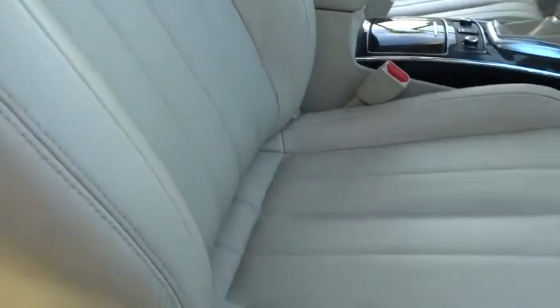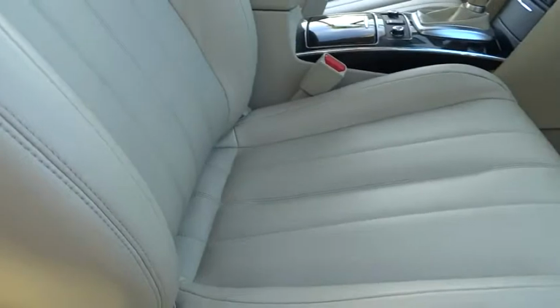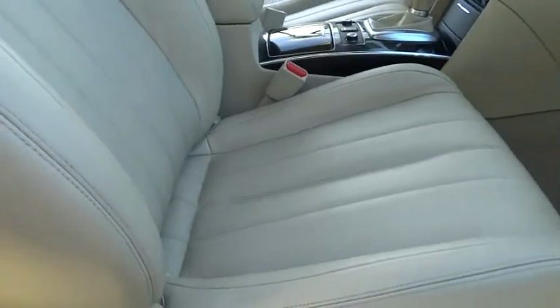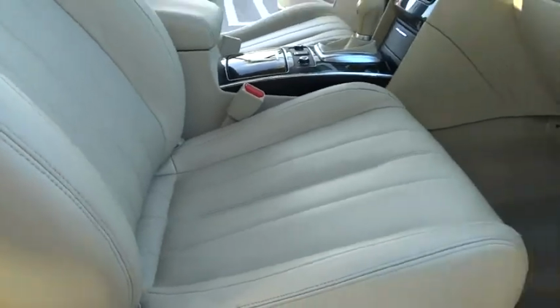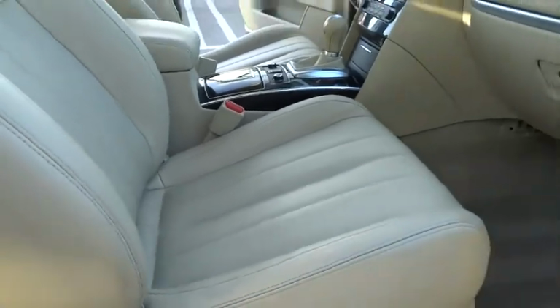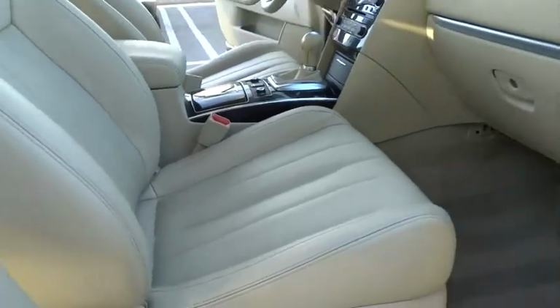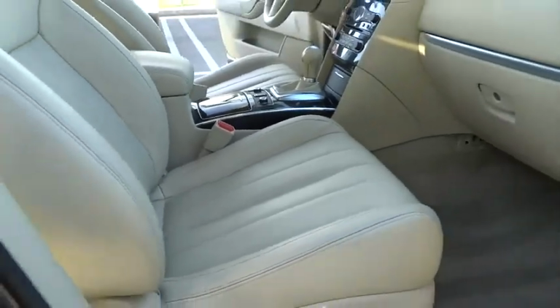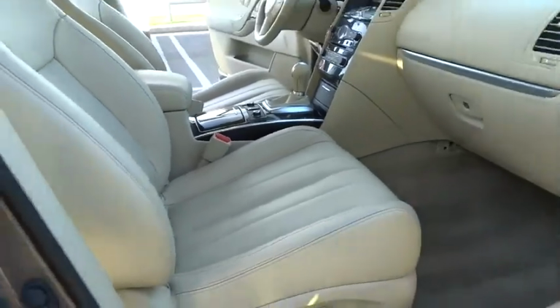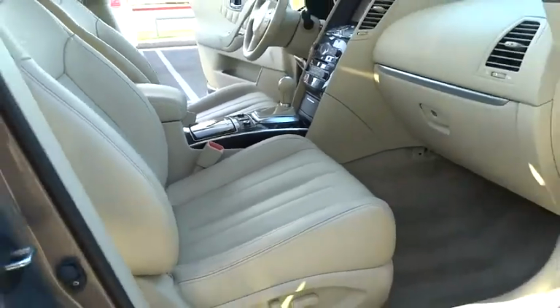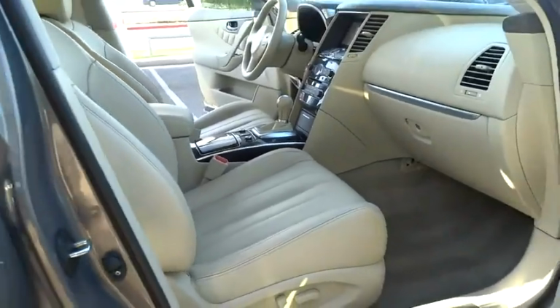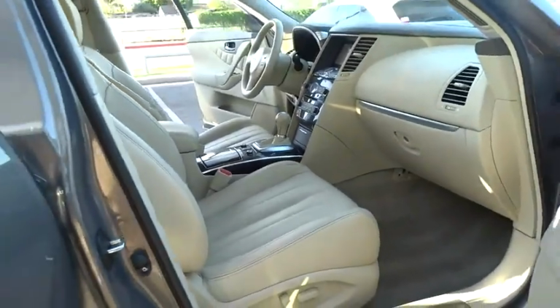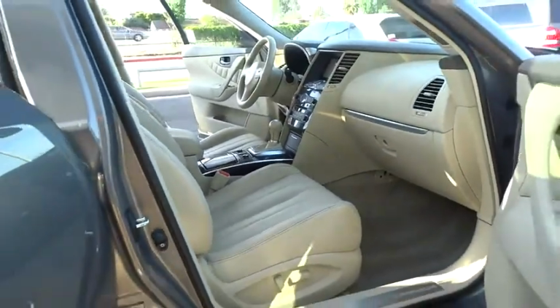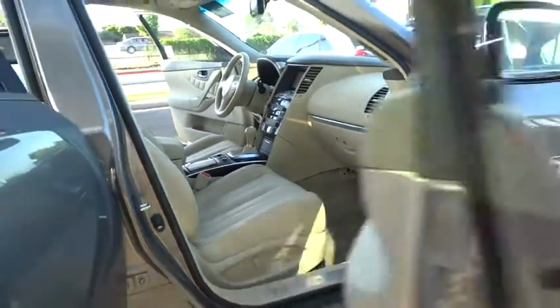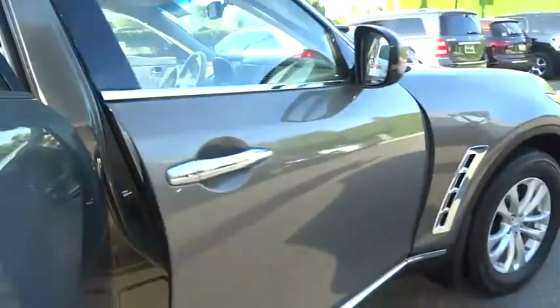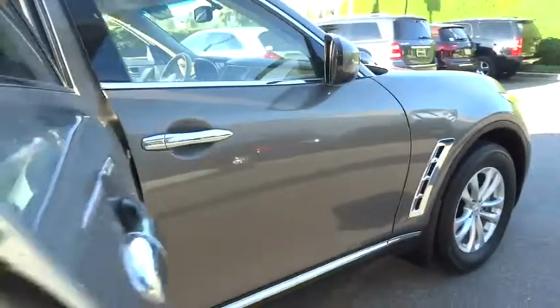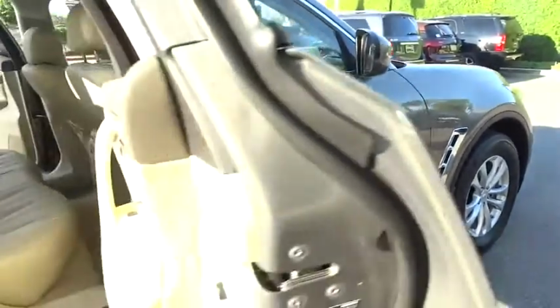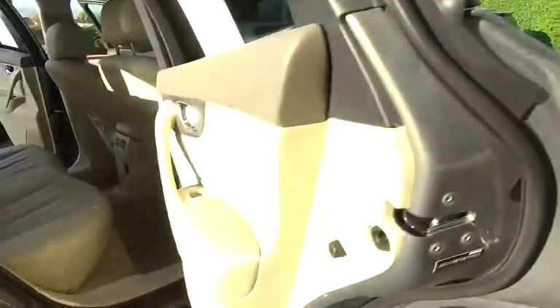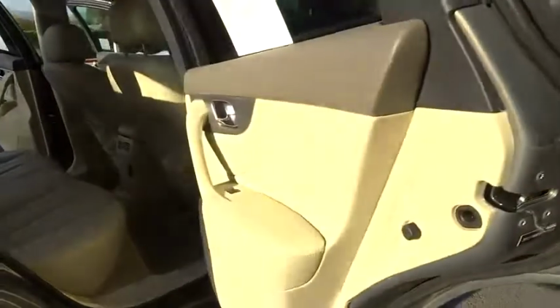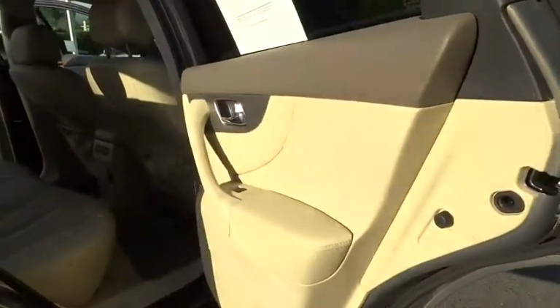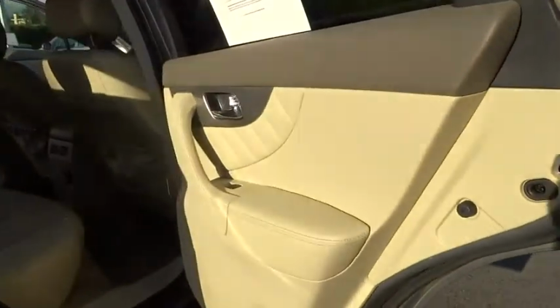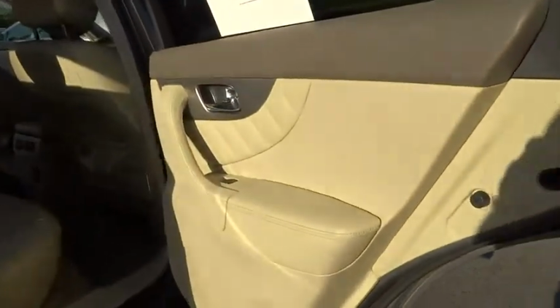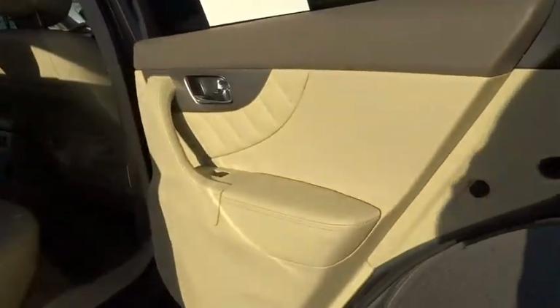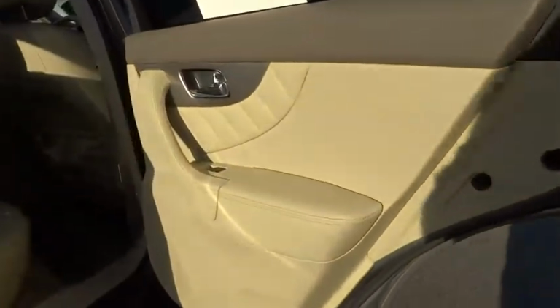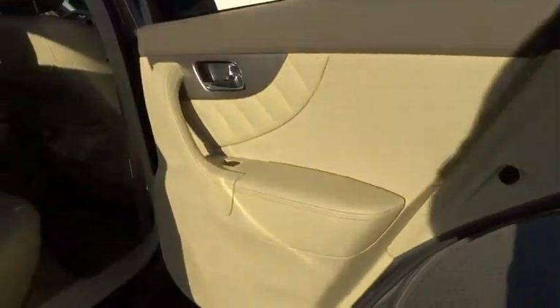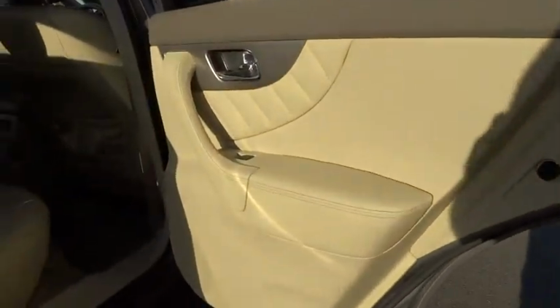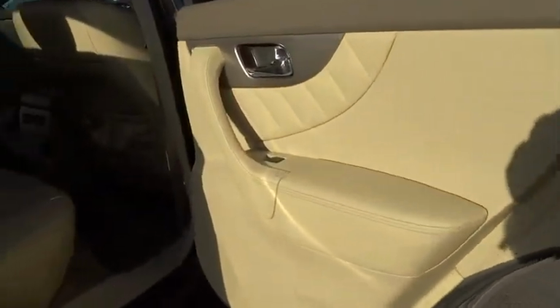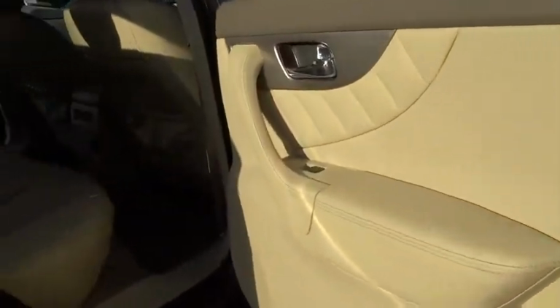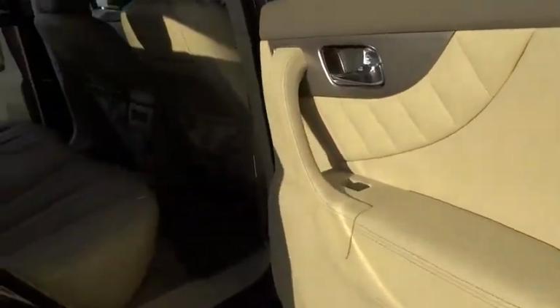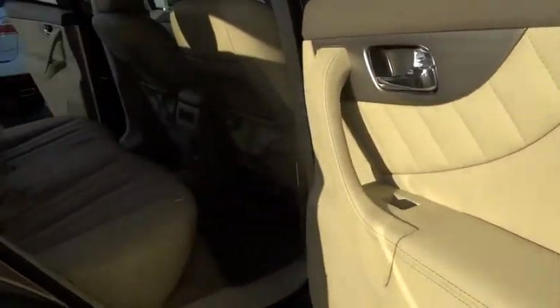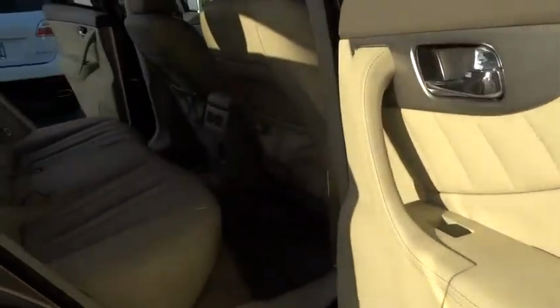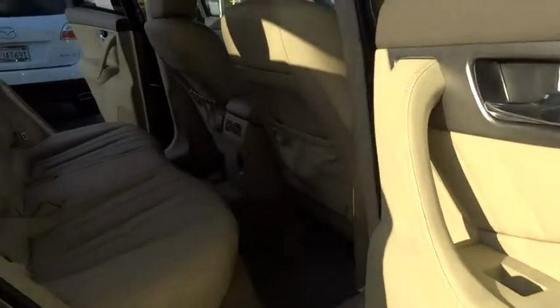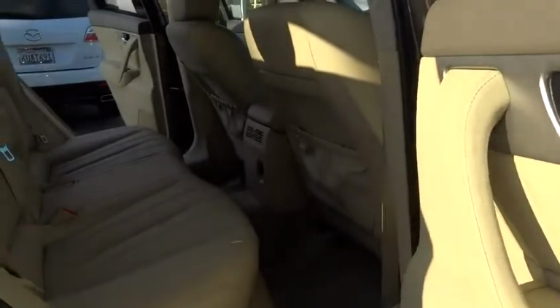Power windows, heated front seats, CD player, trip computer, rear window defroster, security system, brake assist, remote keyless entry, power moonroof, panic alarm.